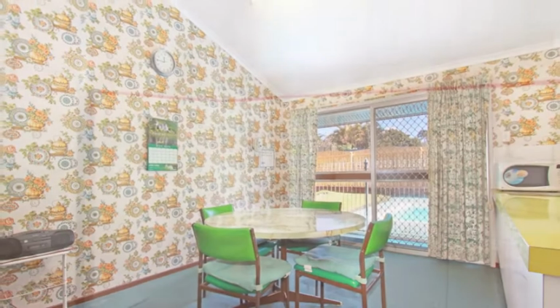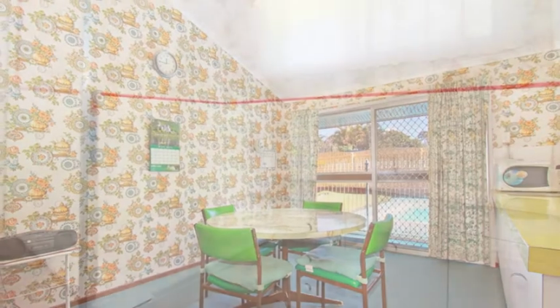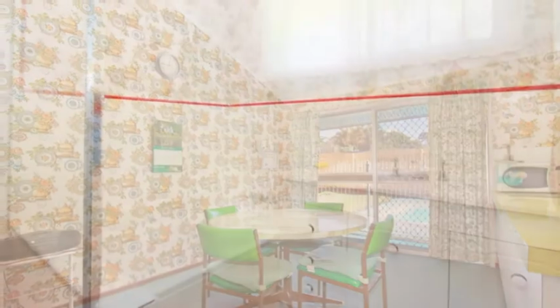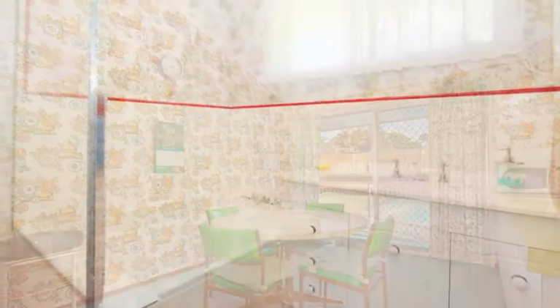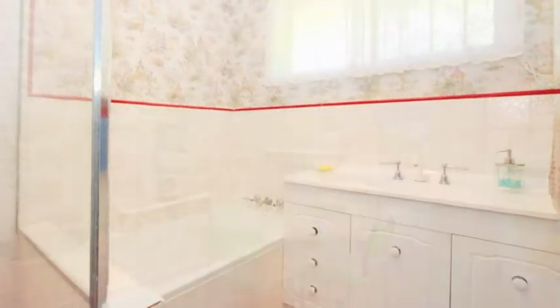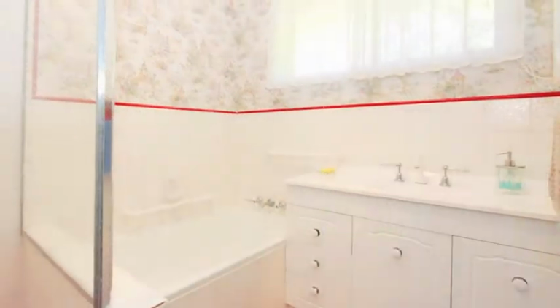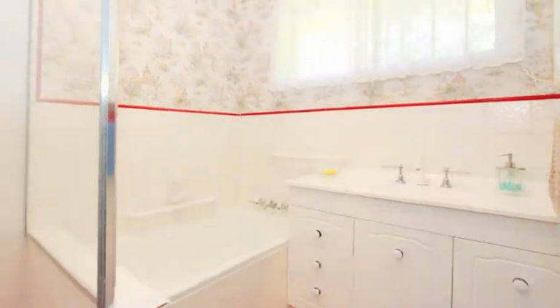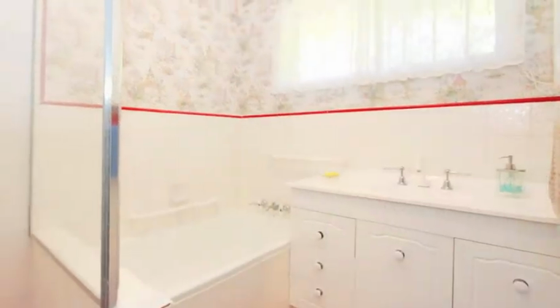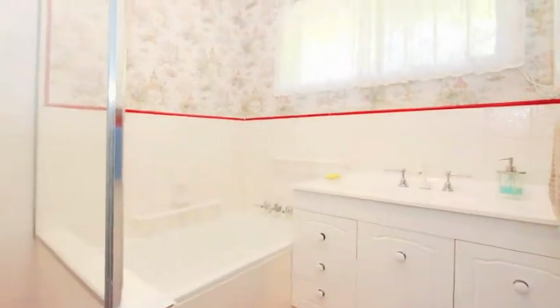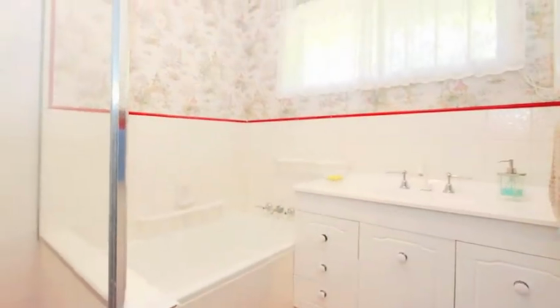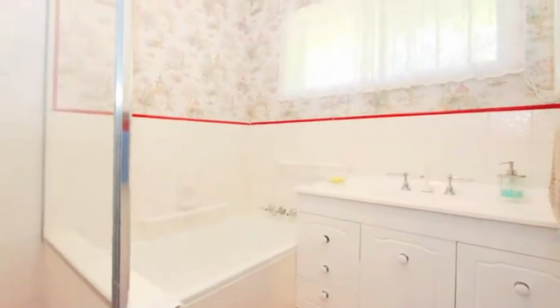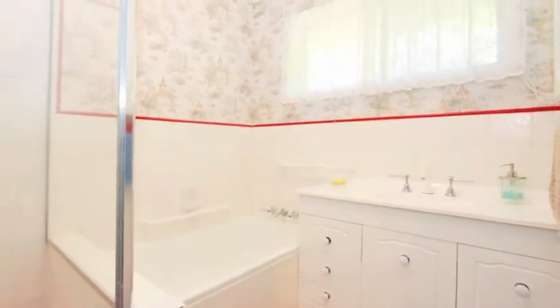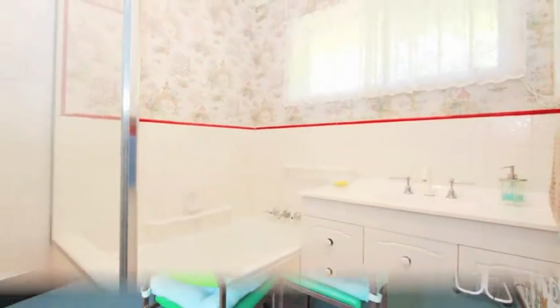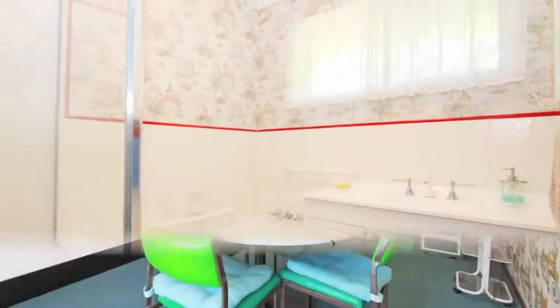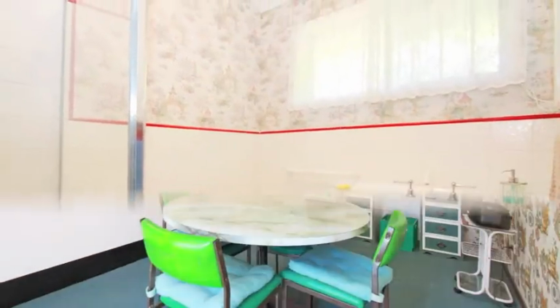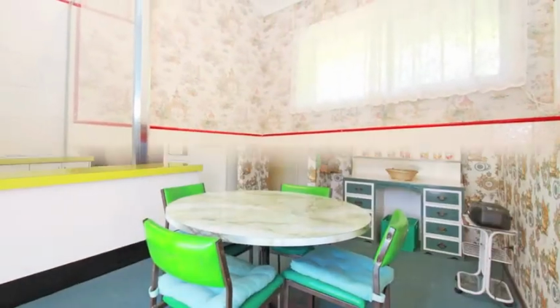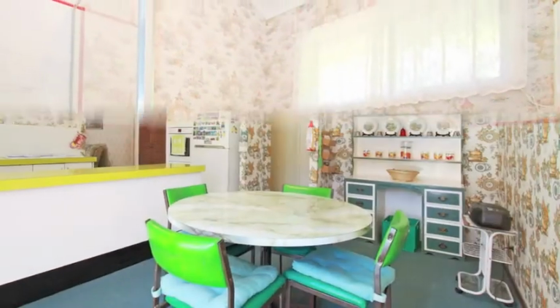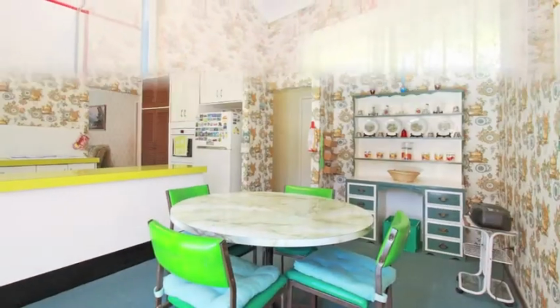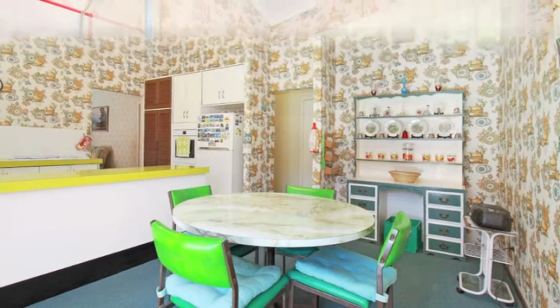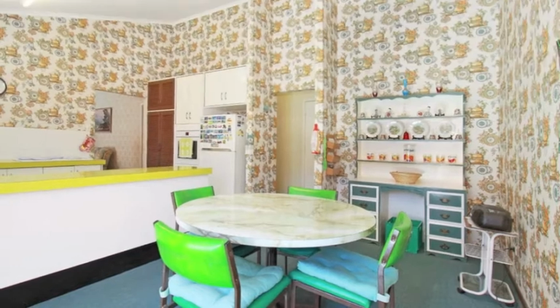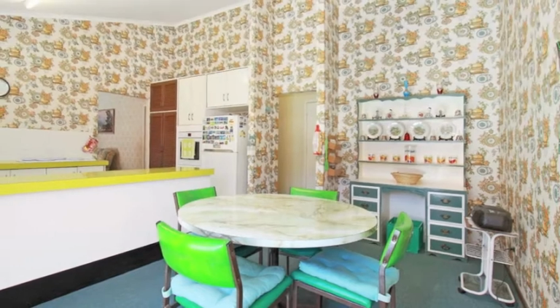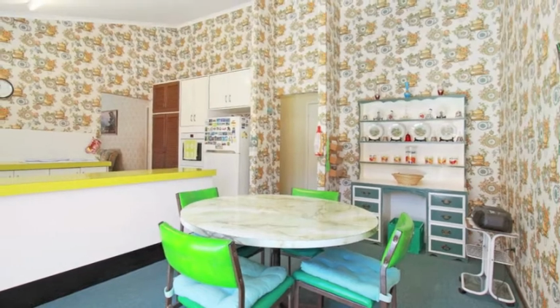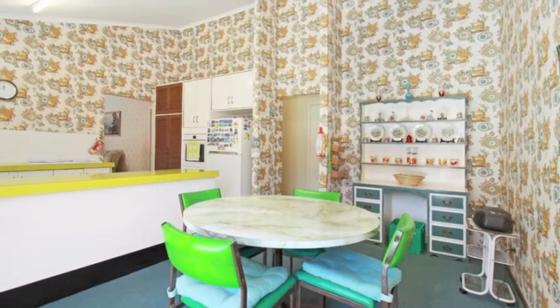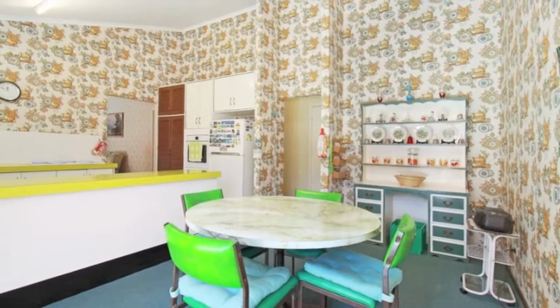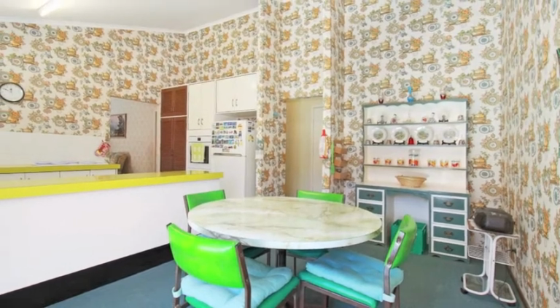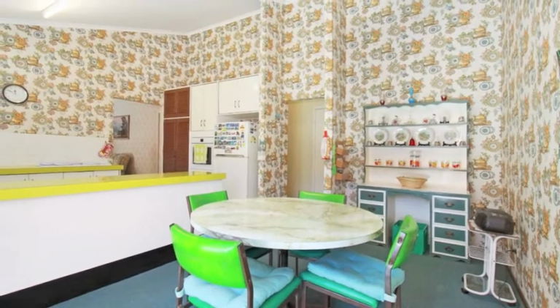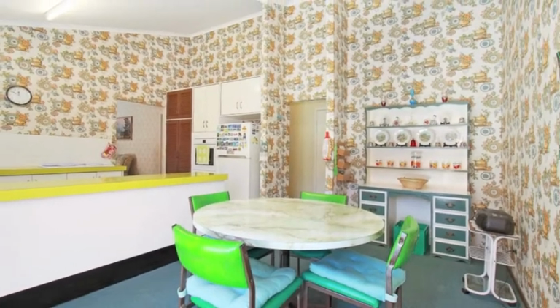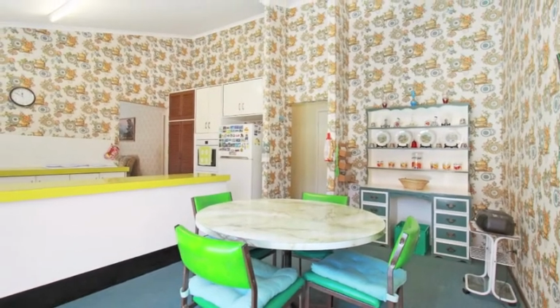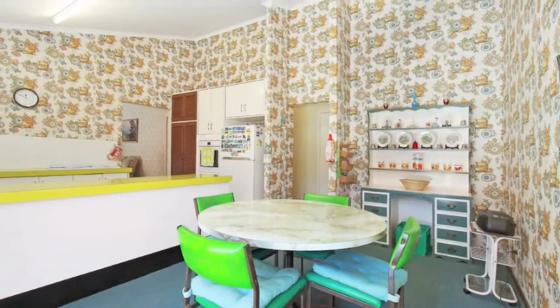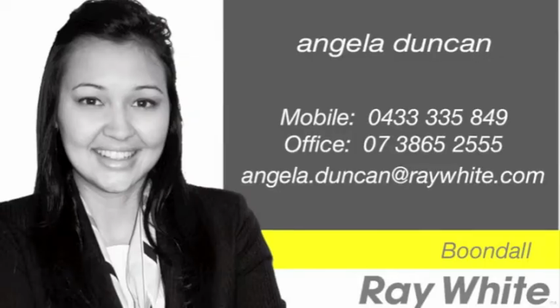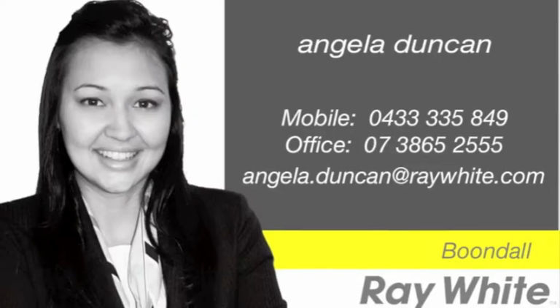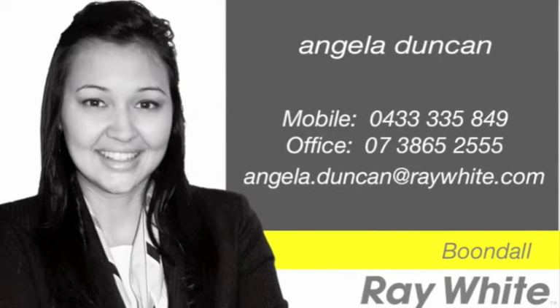Living here, you're close to shopping and transport facilities as well as local schools. To arrange an appointment, call Chantel or Angela today.